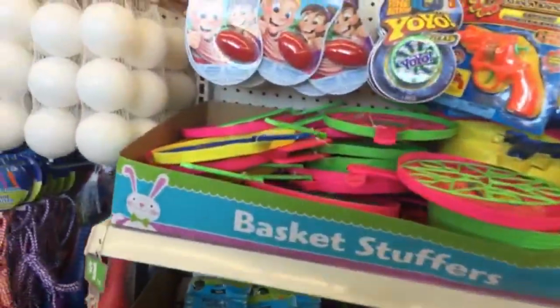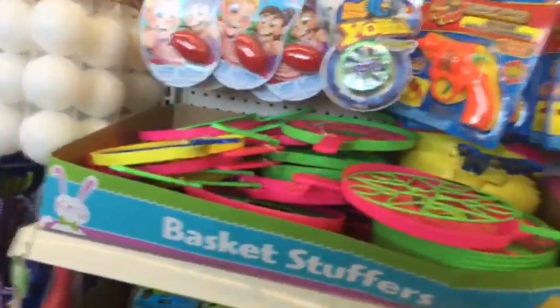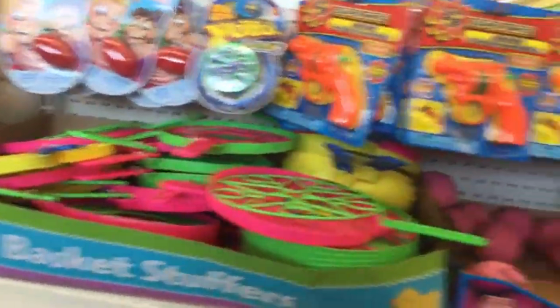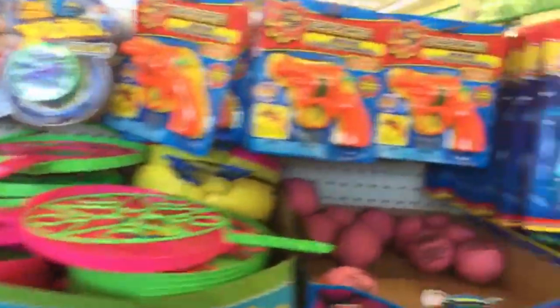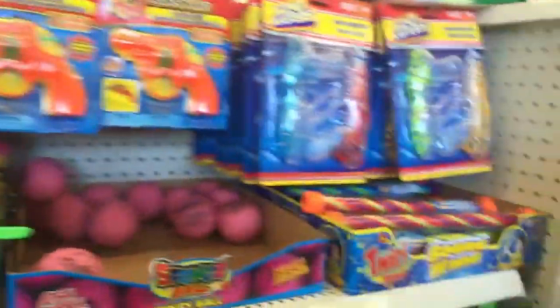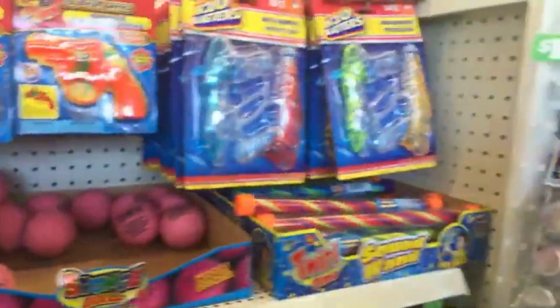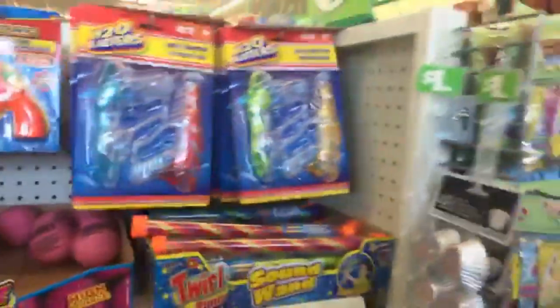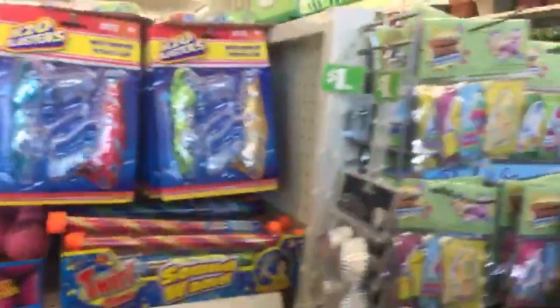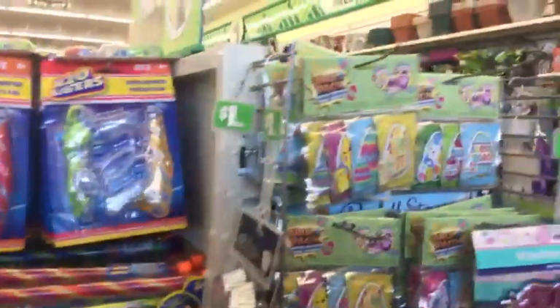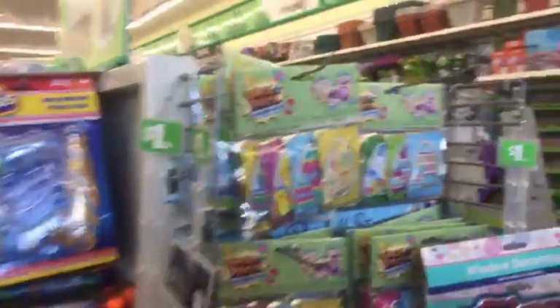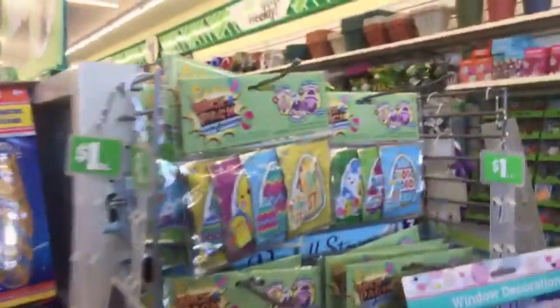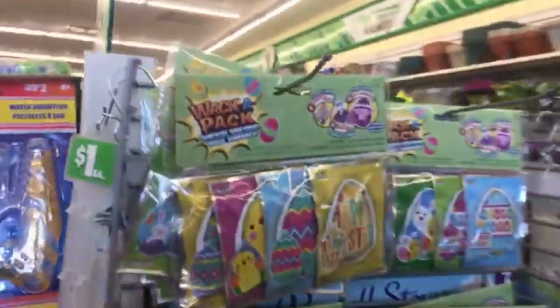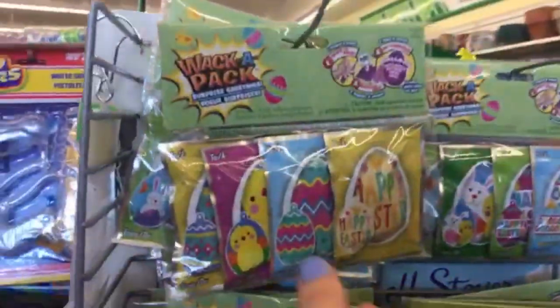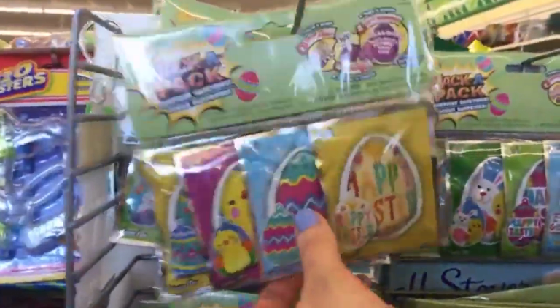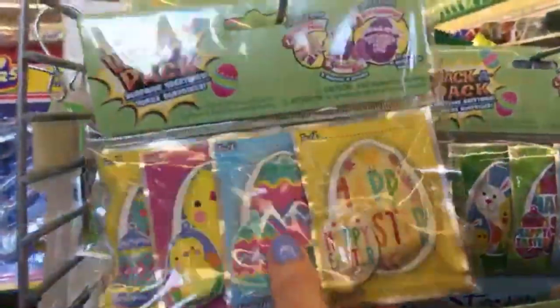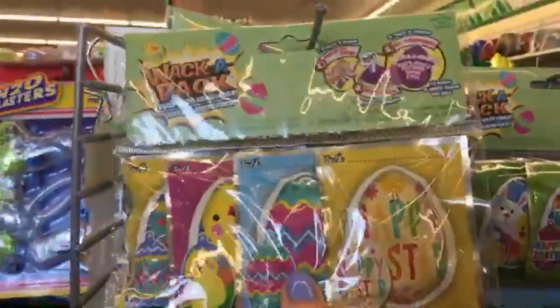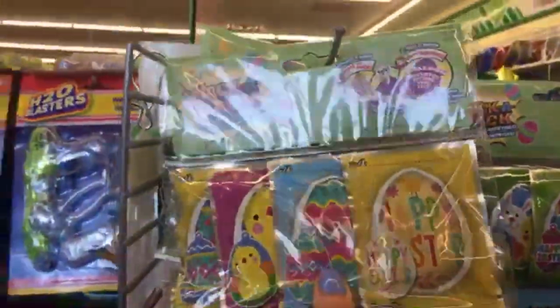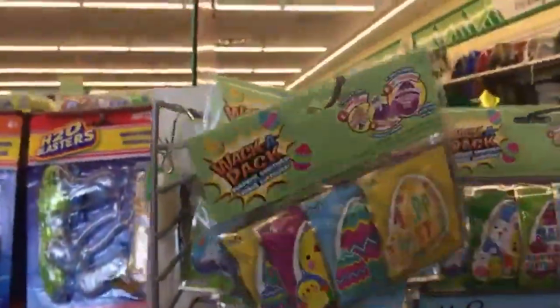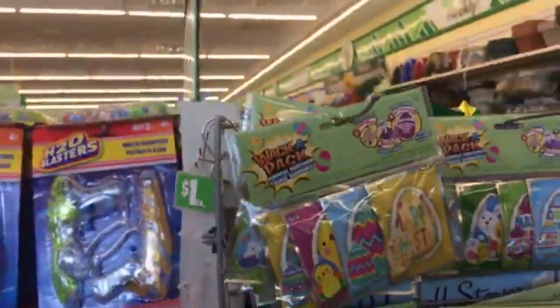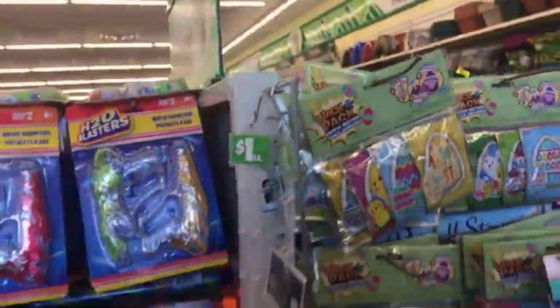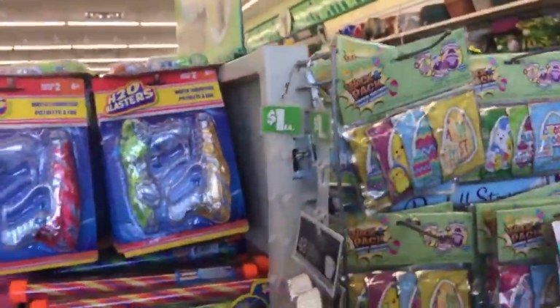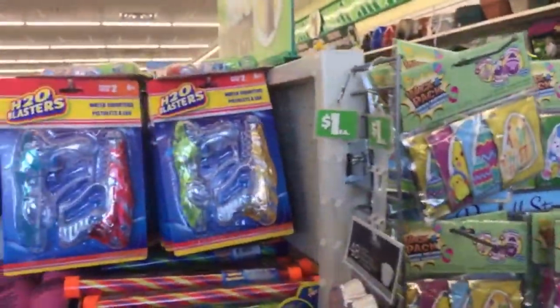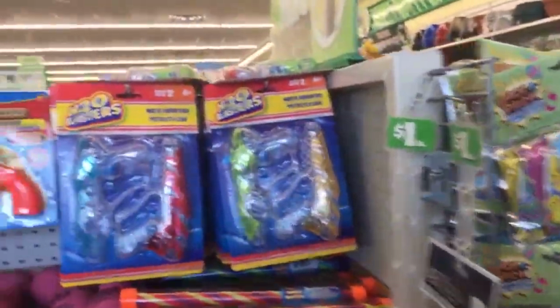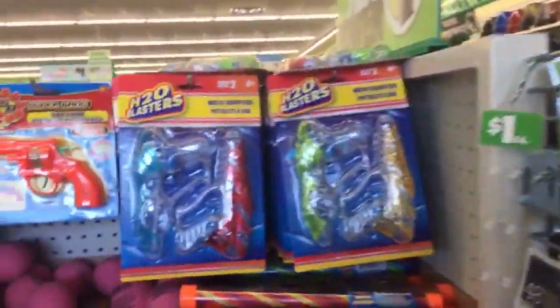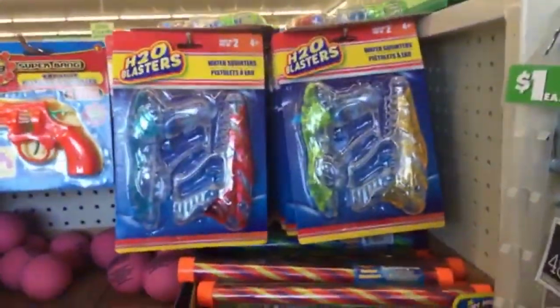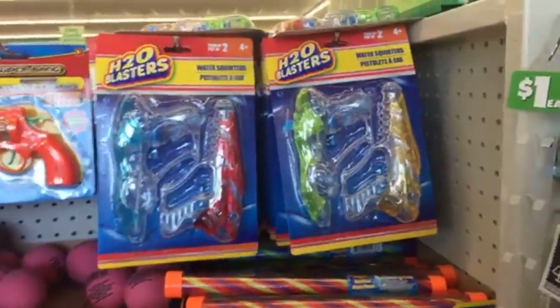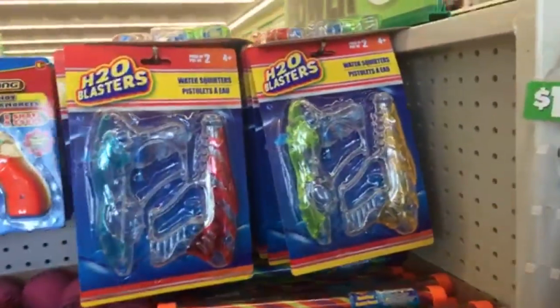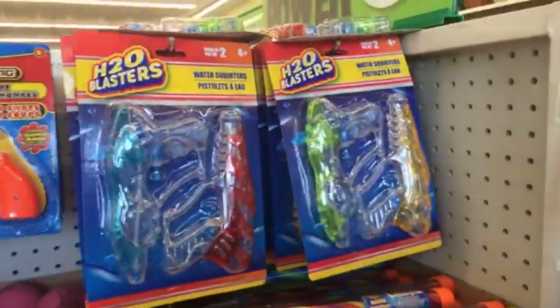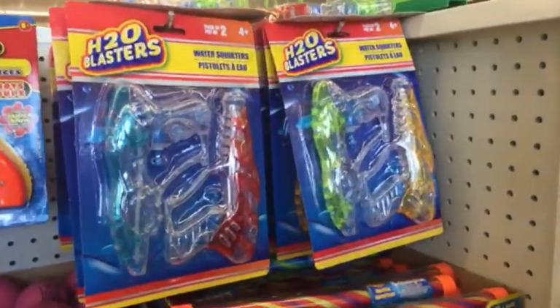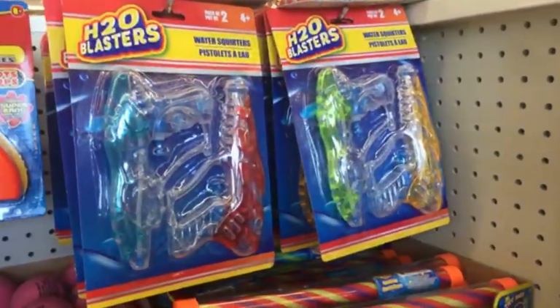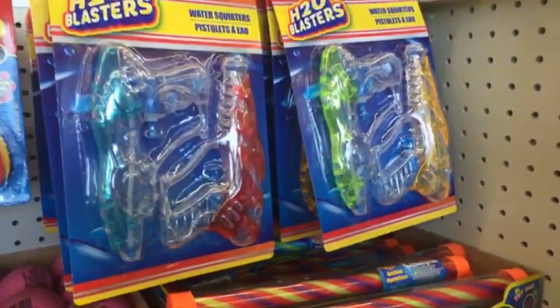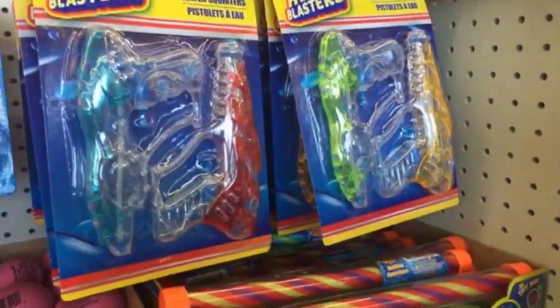Summer clothes — well, we're in Dollar Tree so I don't think we're going to find too many summer clothes. But maybe if I go live in Five Below you'll have to come along if I do that later today.